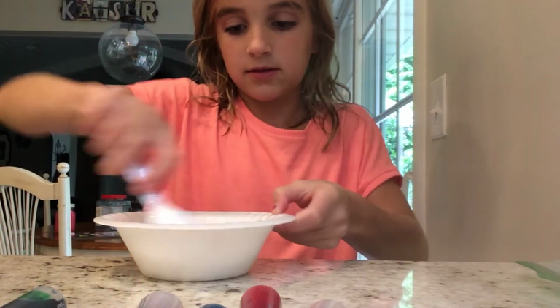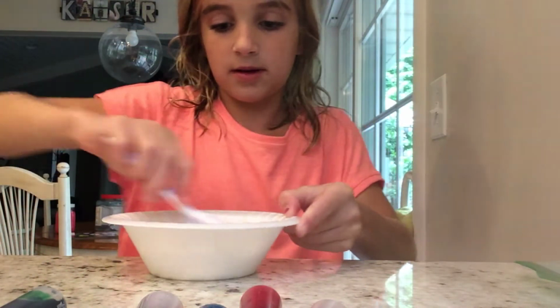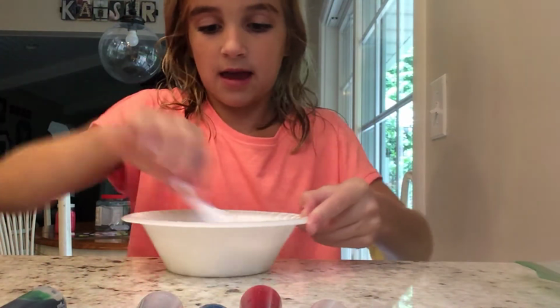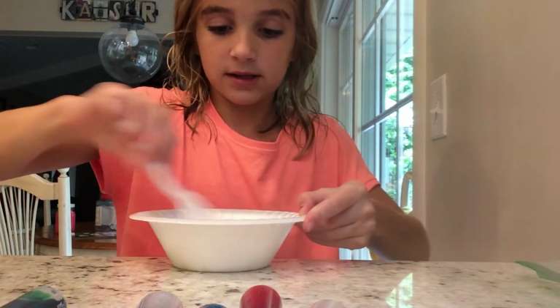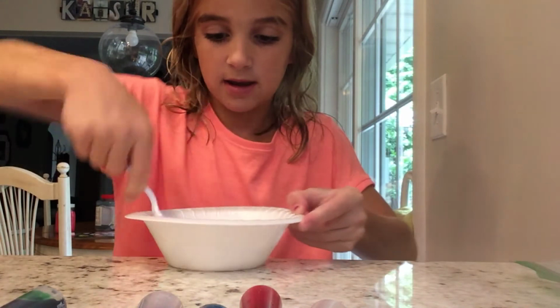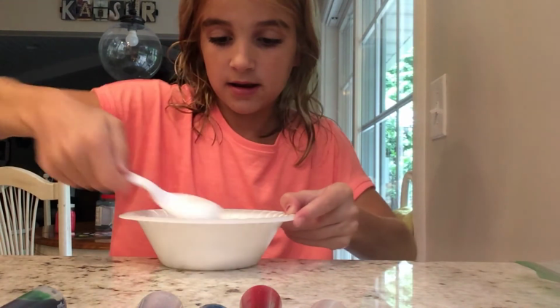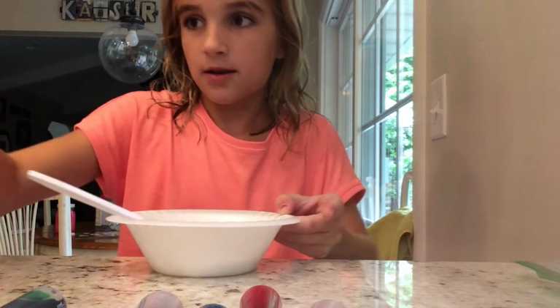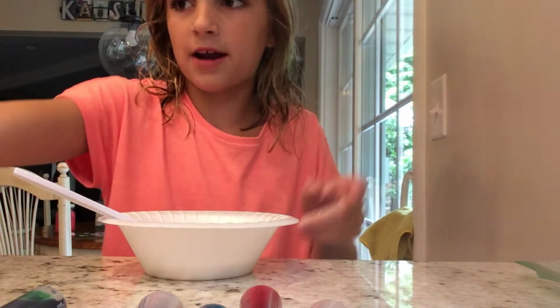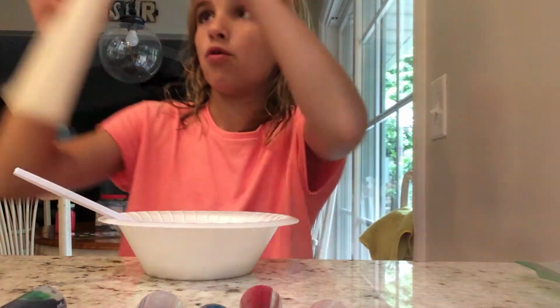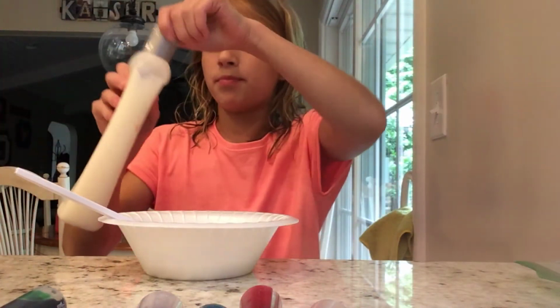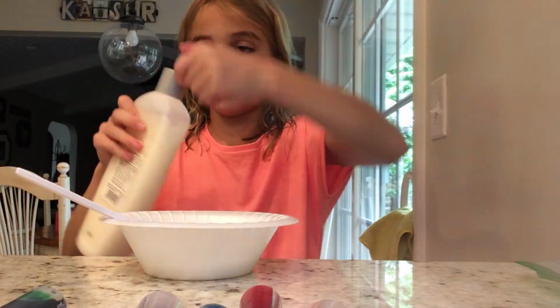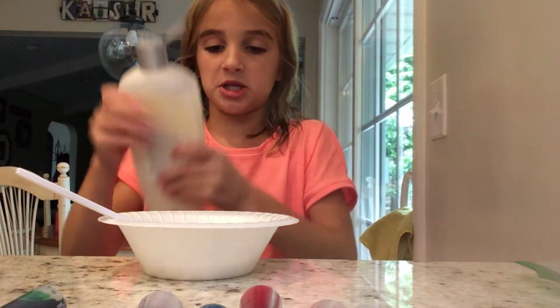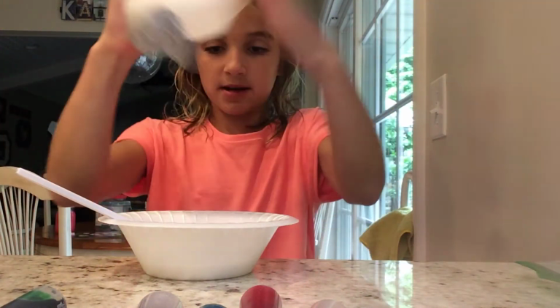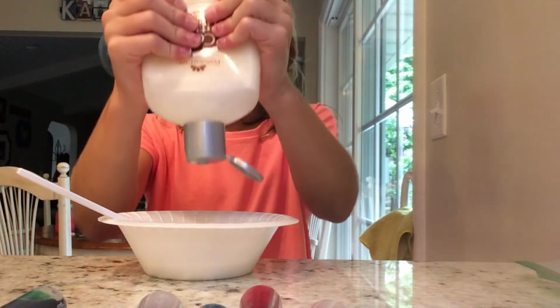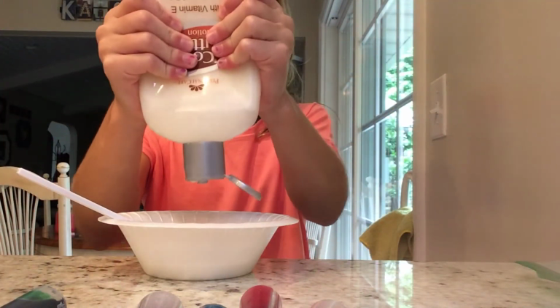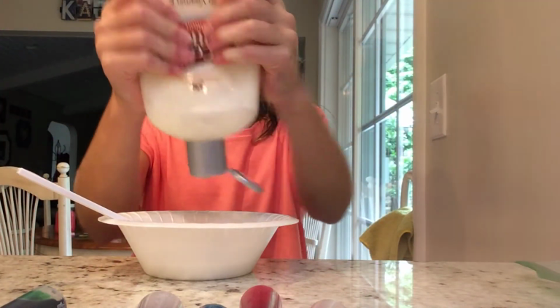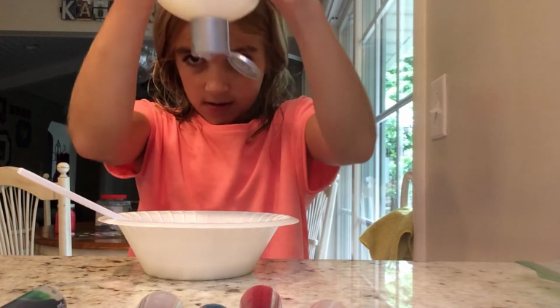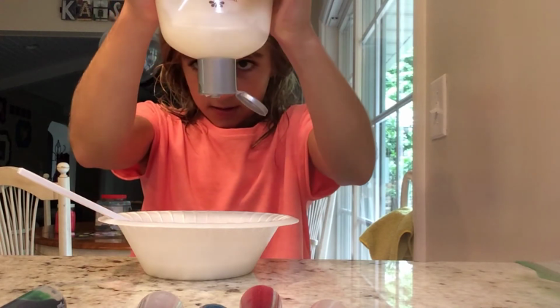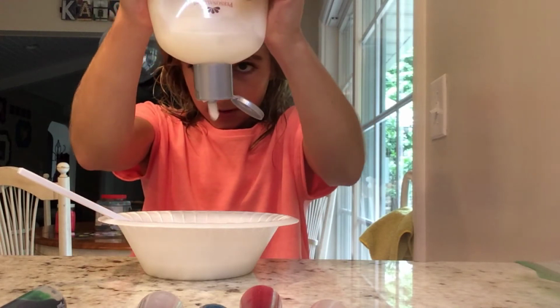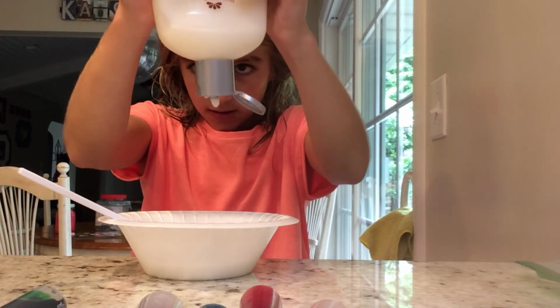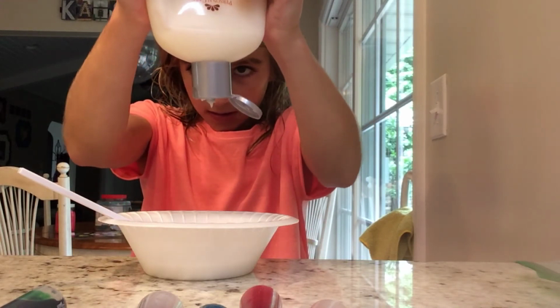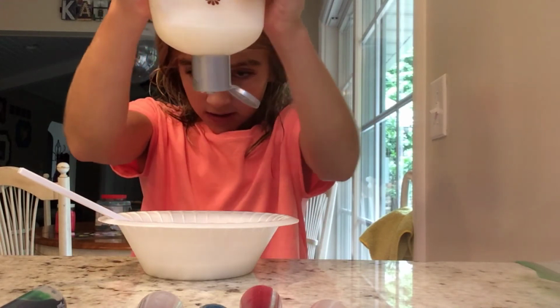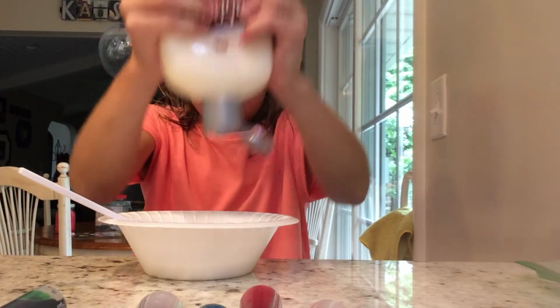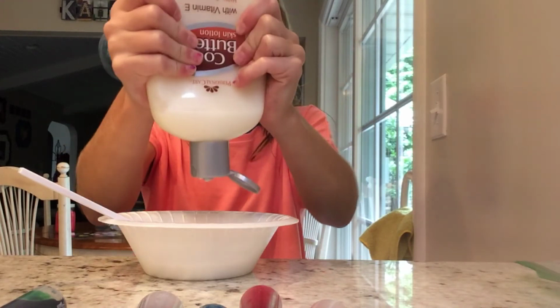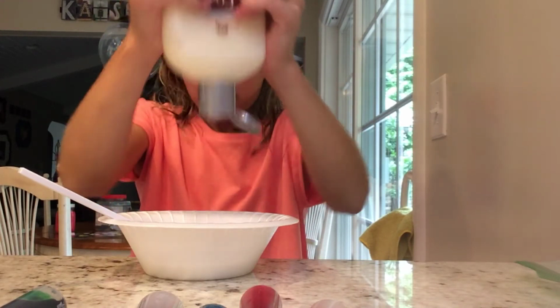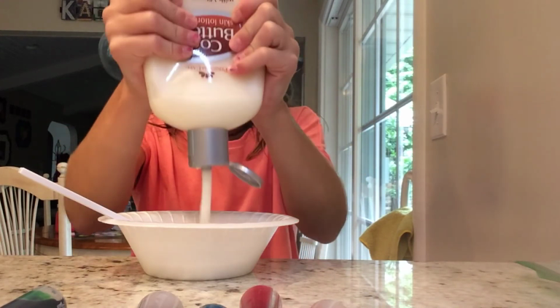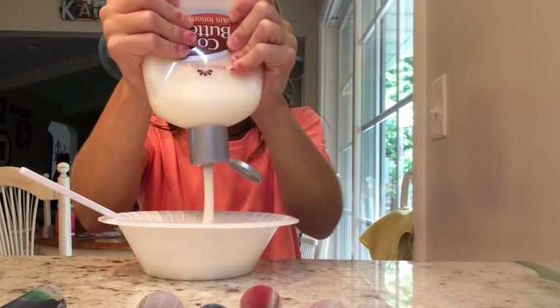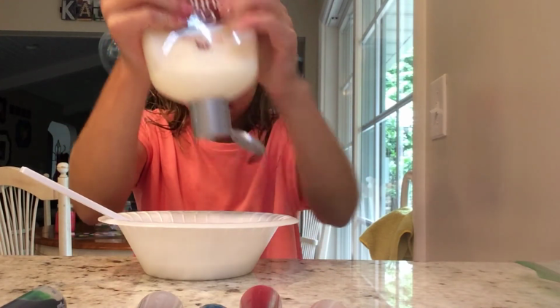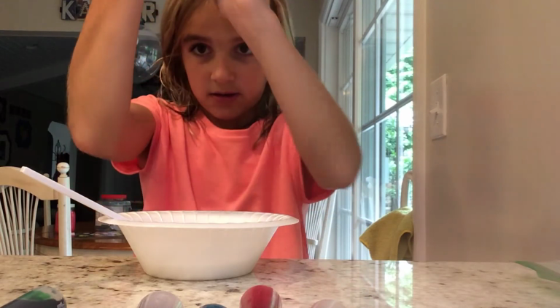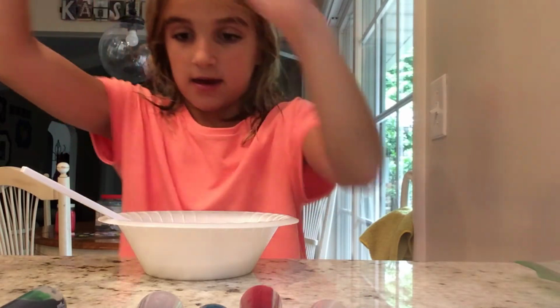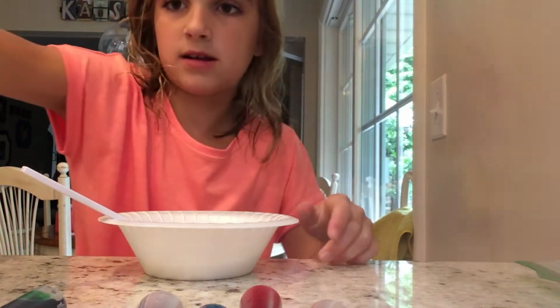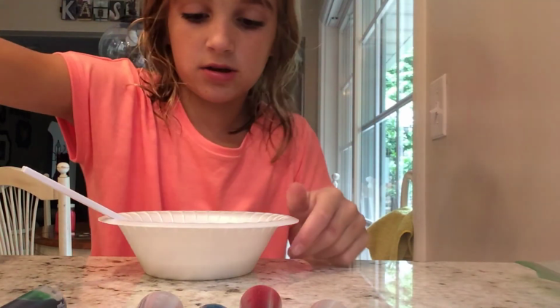So we've got that mixed in. Now we're going to add our cocoa butter lotion. It's really hard to get out. Okay, that's good.